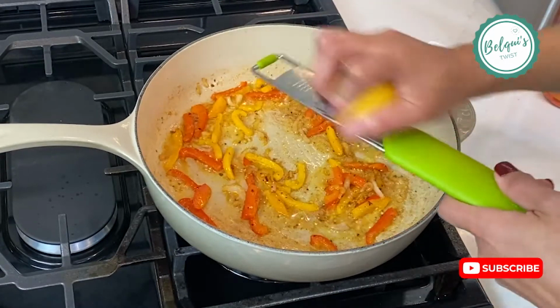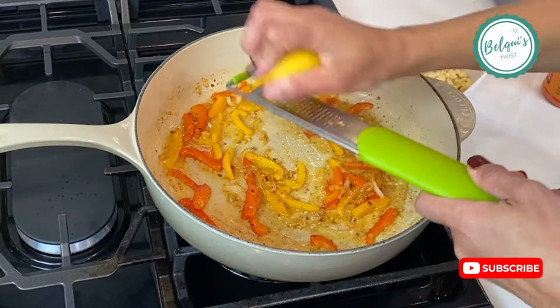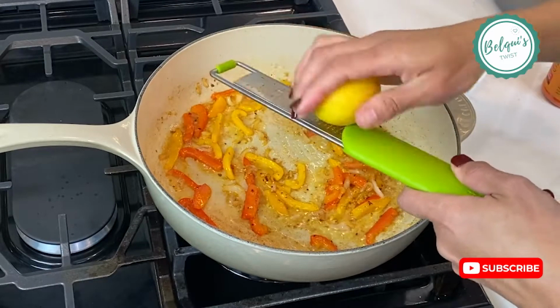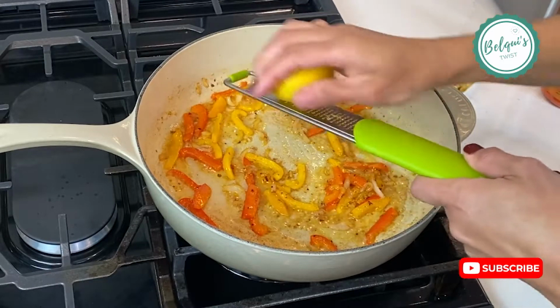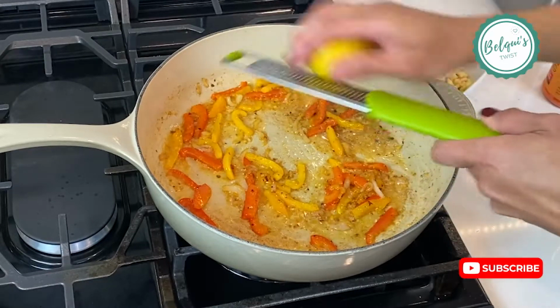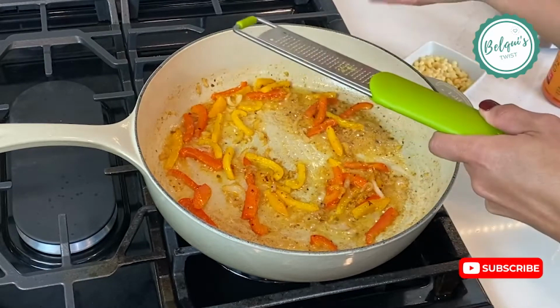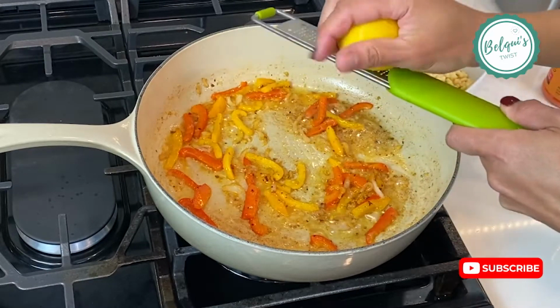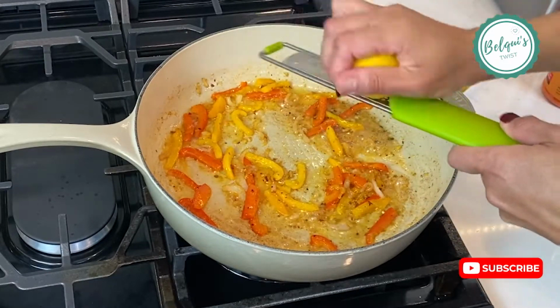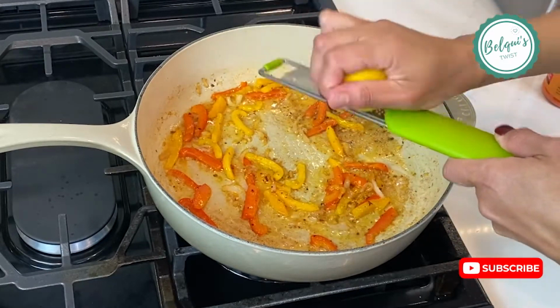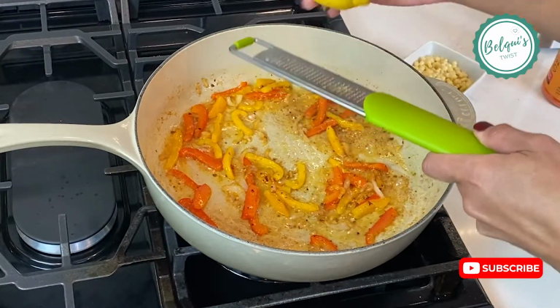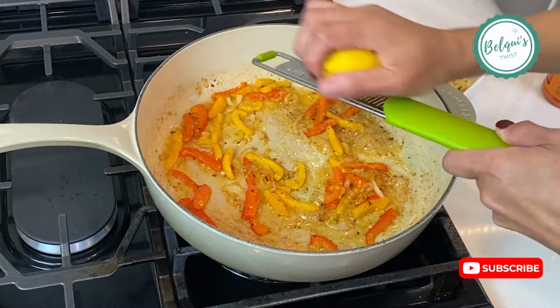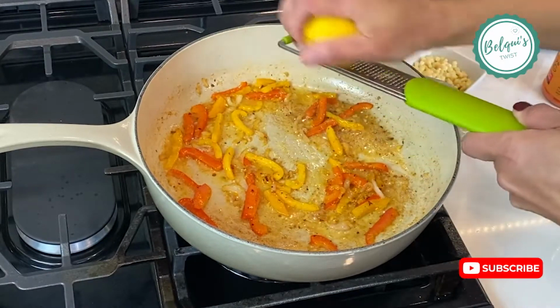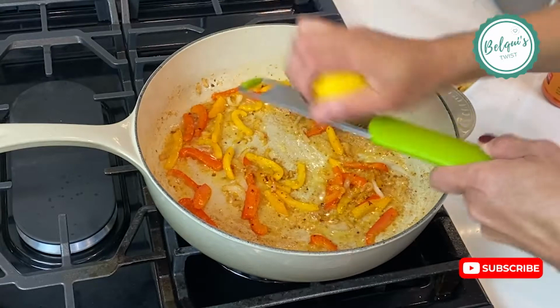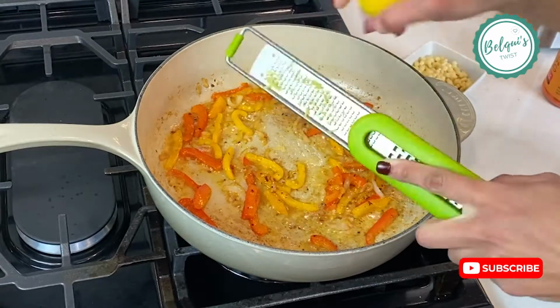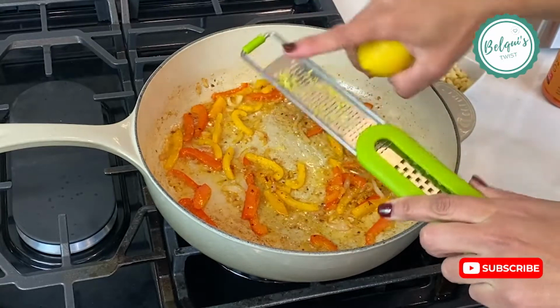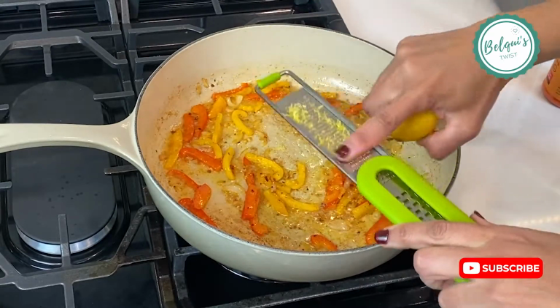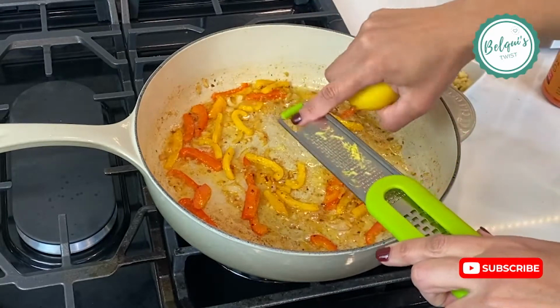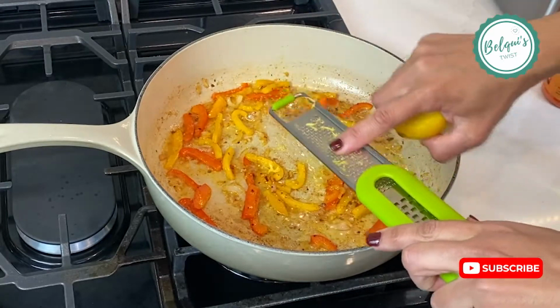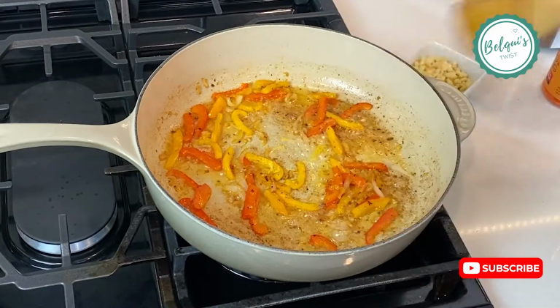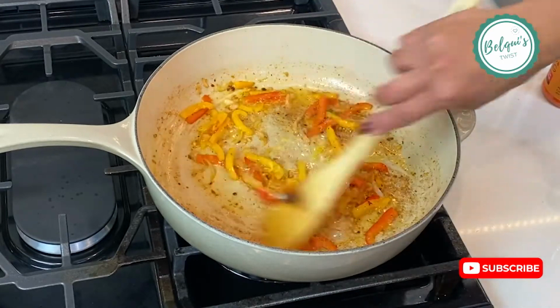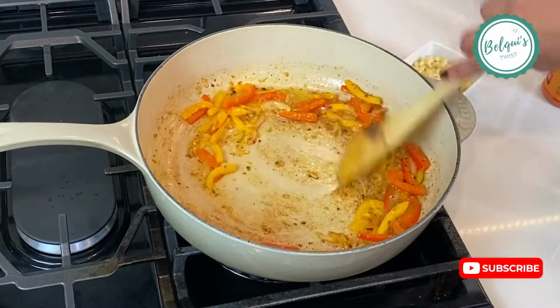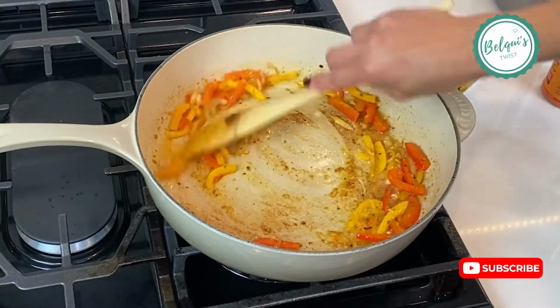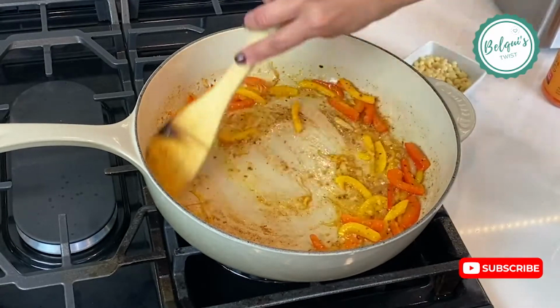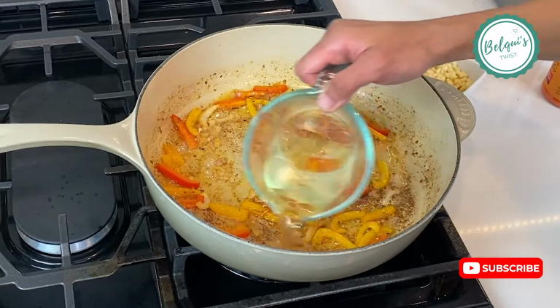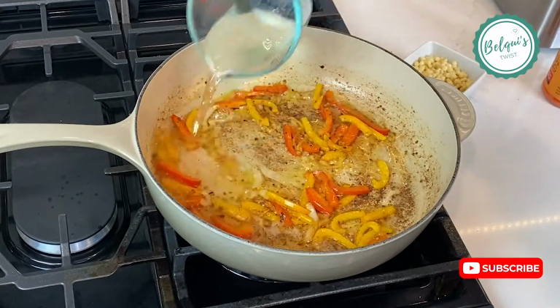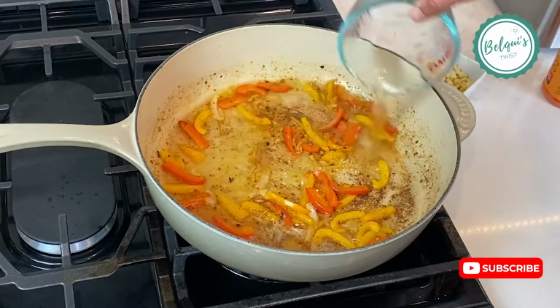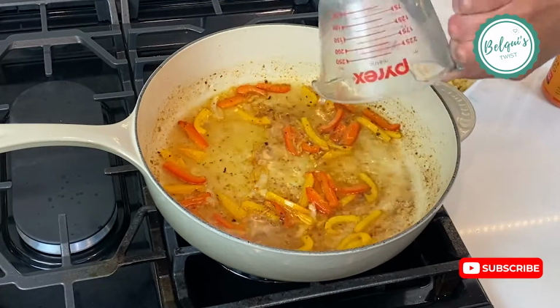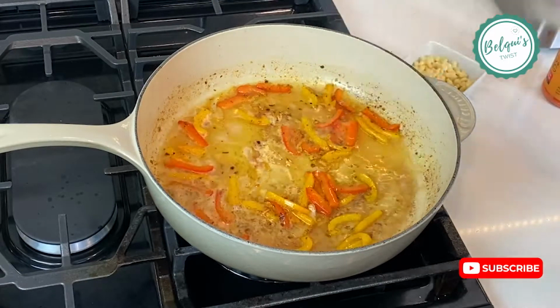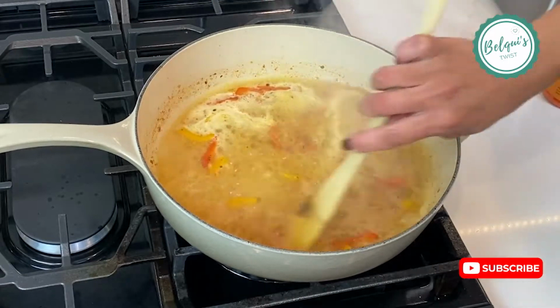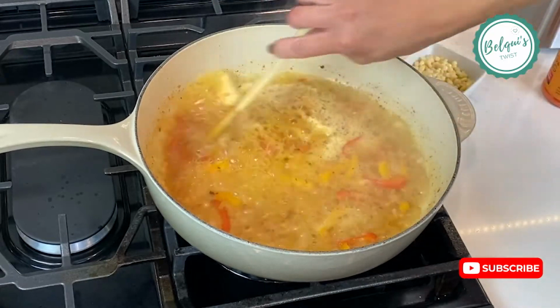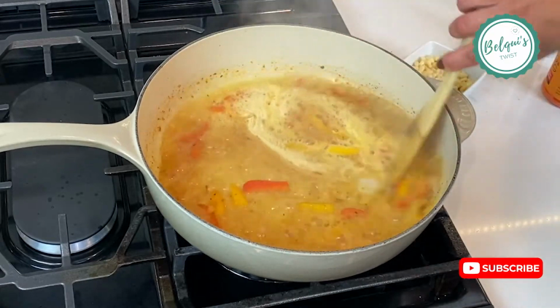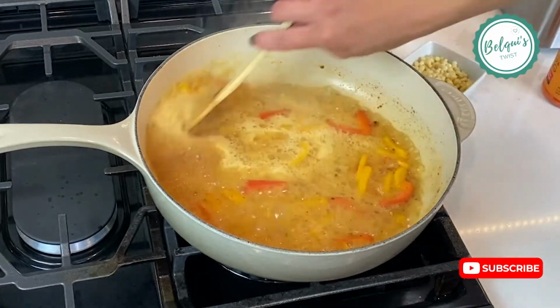Add just a little bit of lemon zest — it's going to give it a super distinct taste. Make sure you scrape that from the back of your grater. Give it a good stir, and now we're going to add one cup of white wine. I went with pinot grigio.